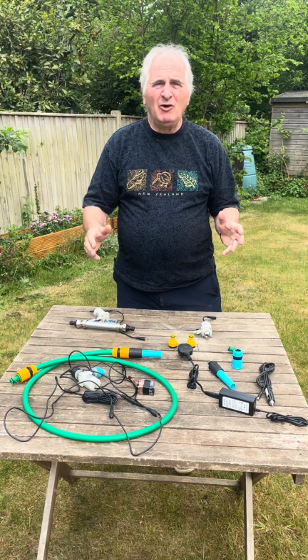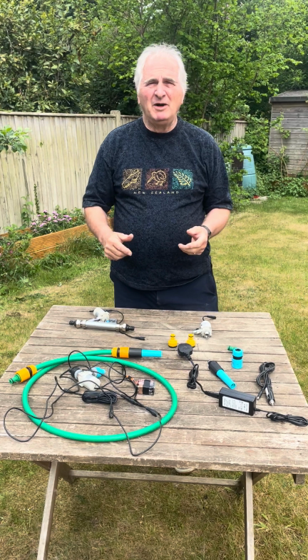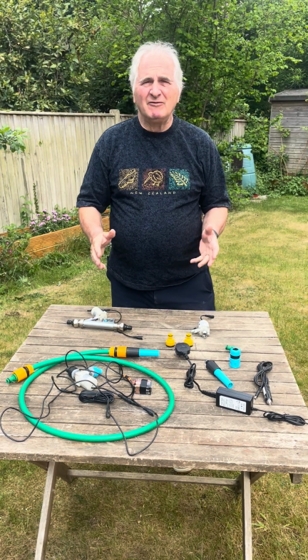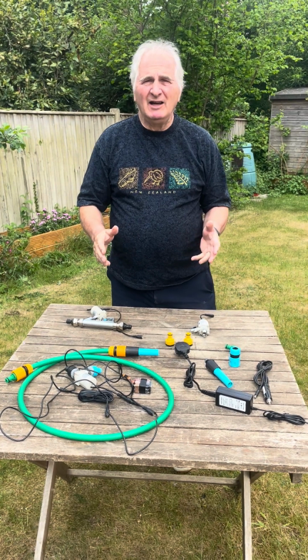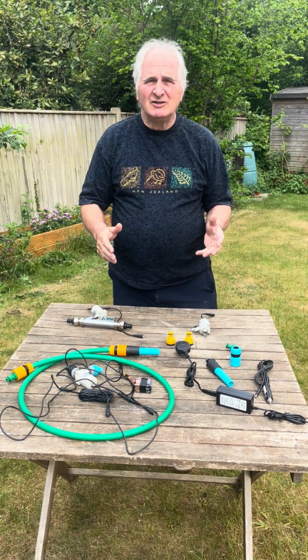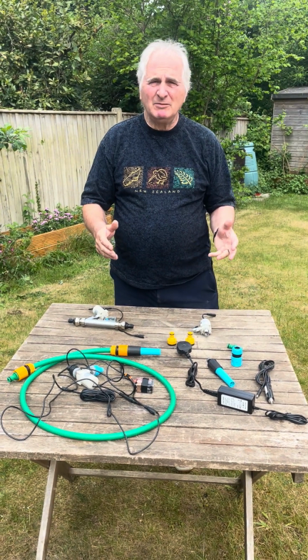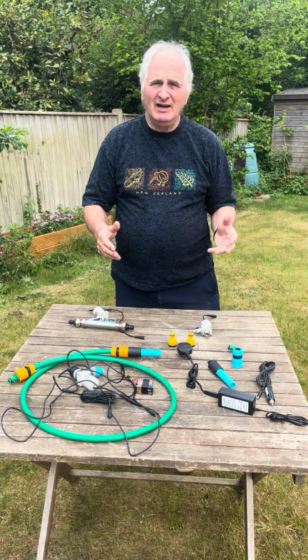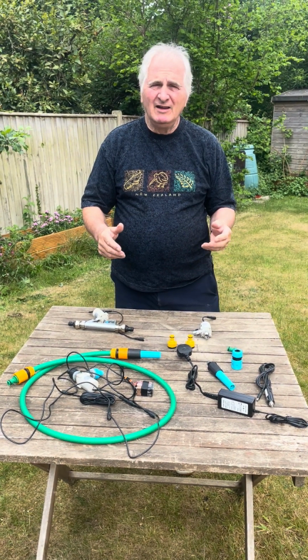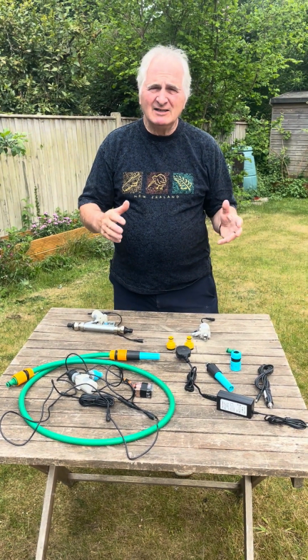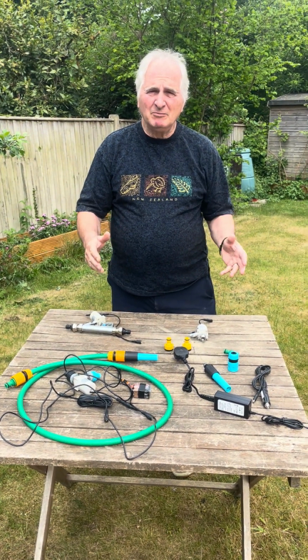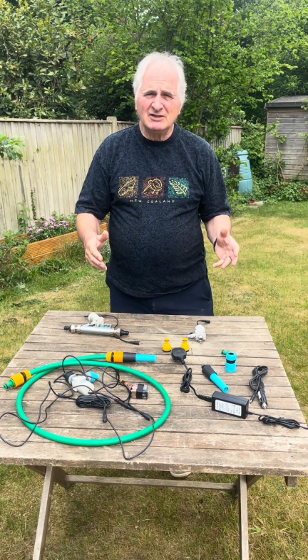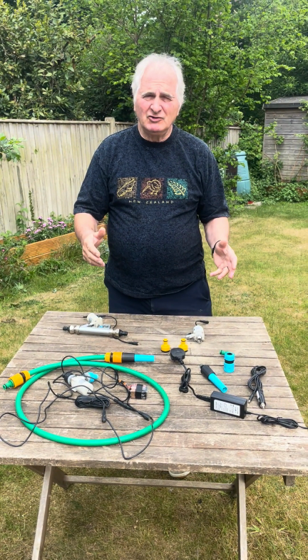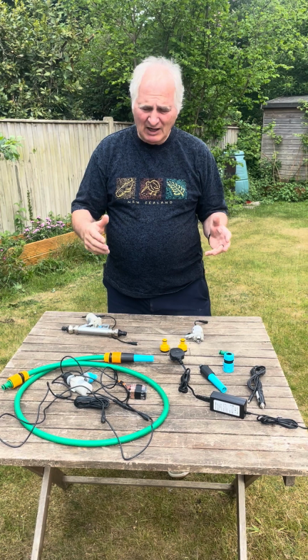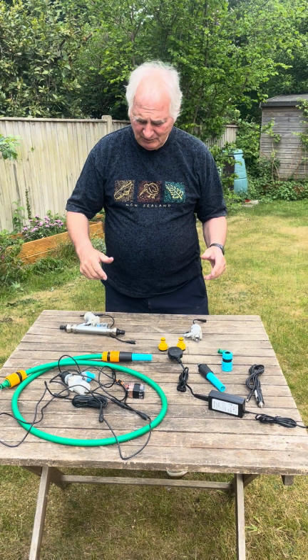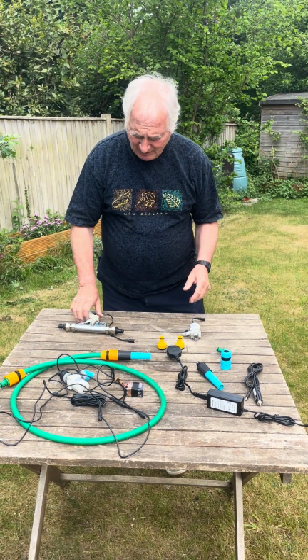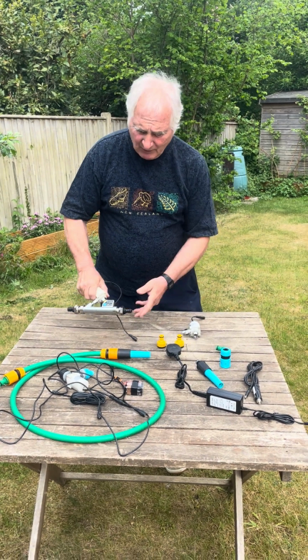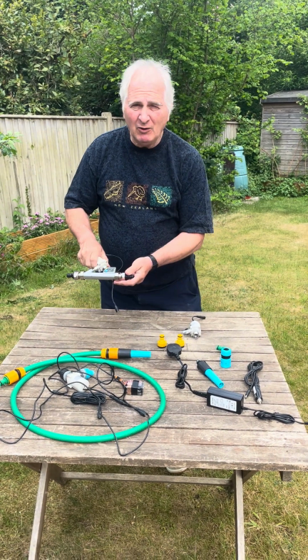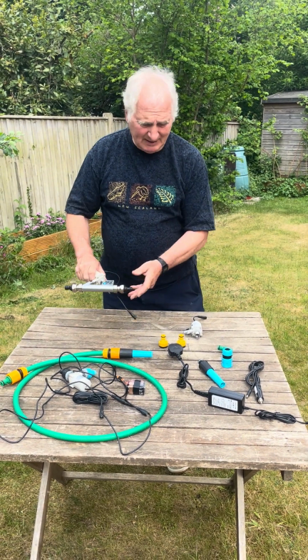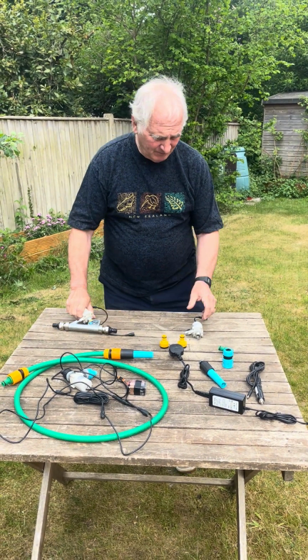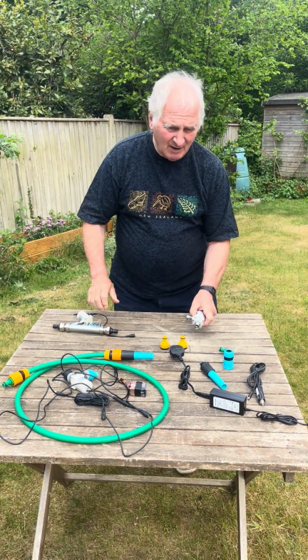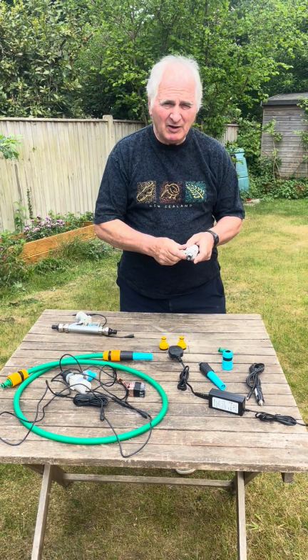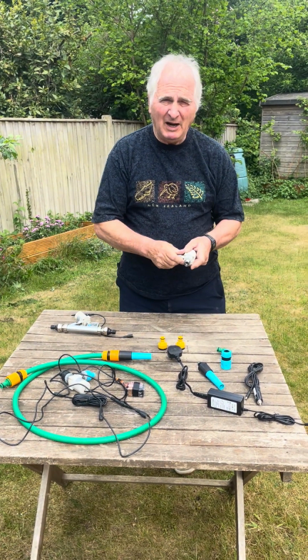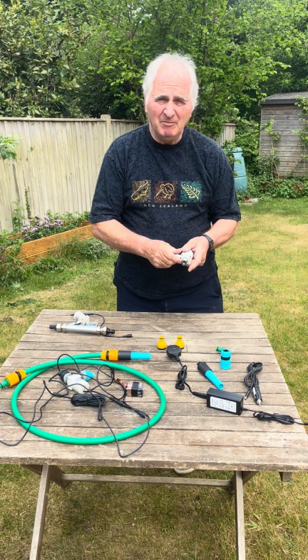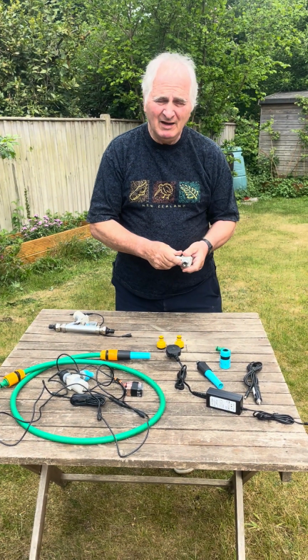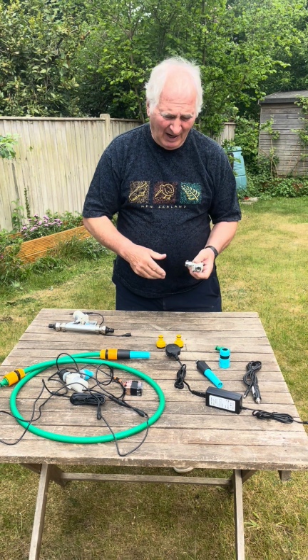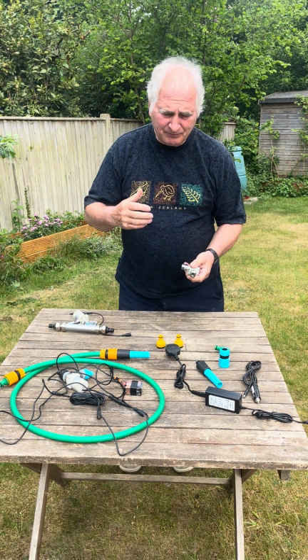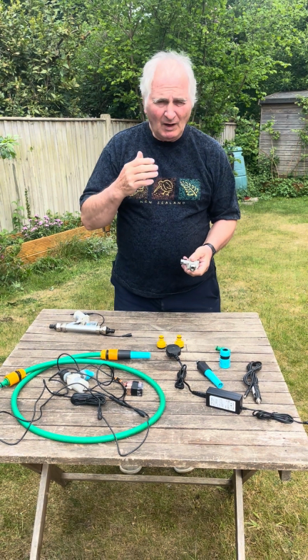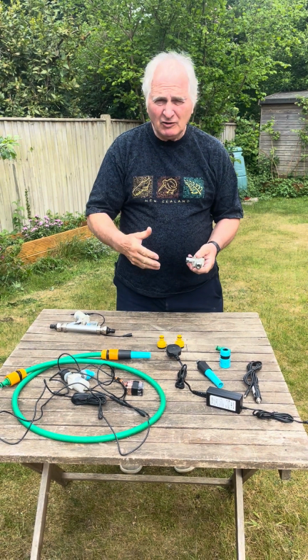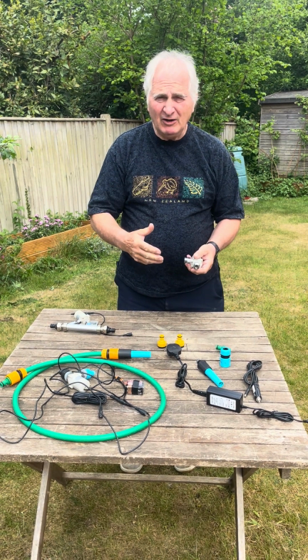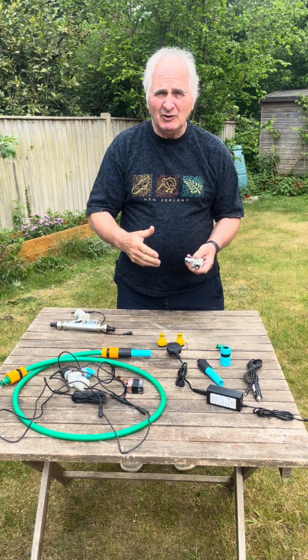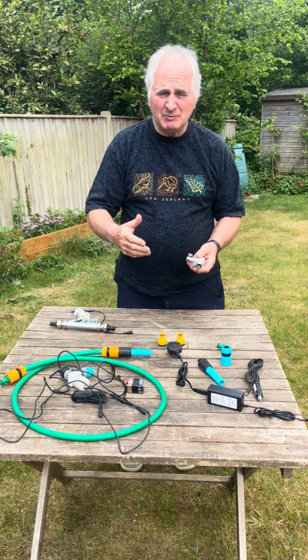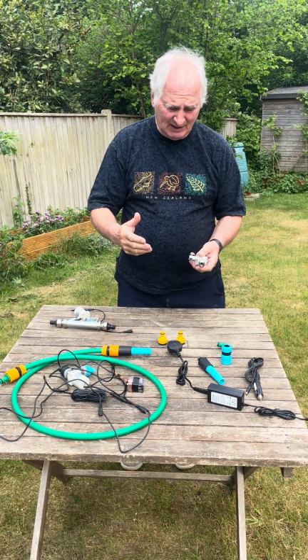Hello, my name is Alan Wright and I just want to demonstrate the latest garden boosters, the Wright Choice Garden Boosters. We've got a fully automatic and we've got the manual, and I'm going to concentrate on the manual in this presentation.